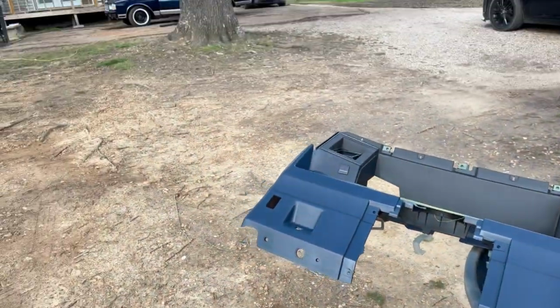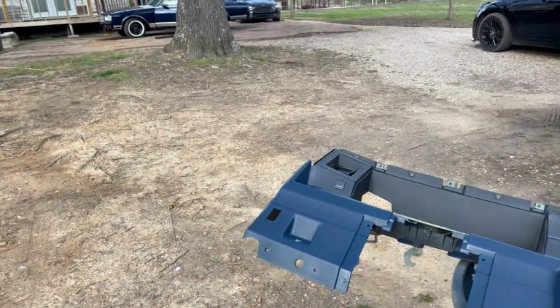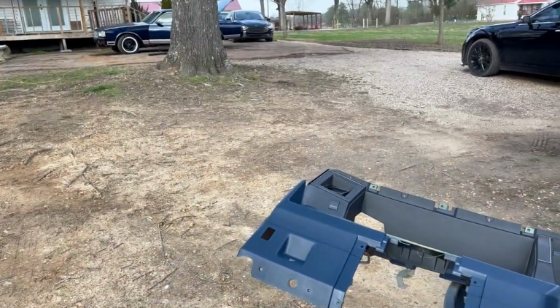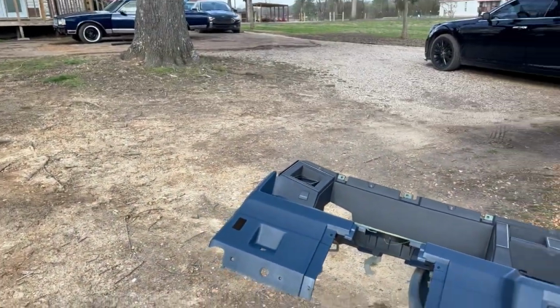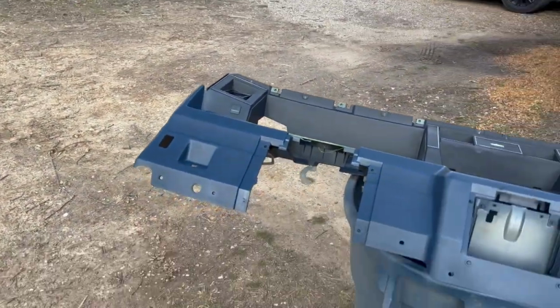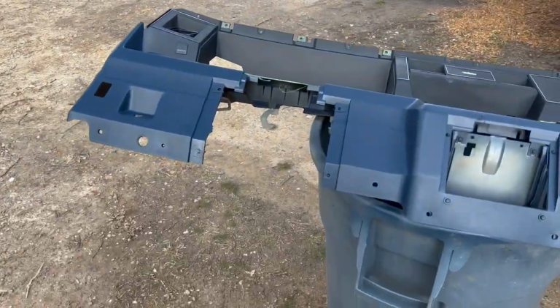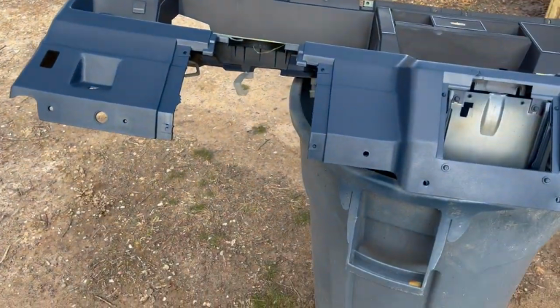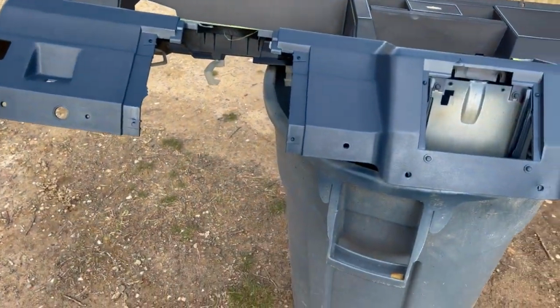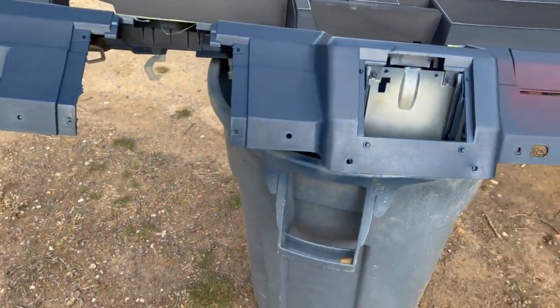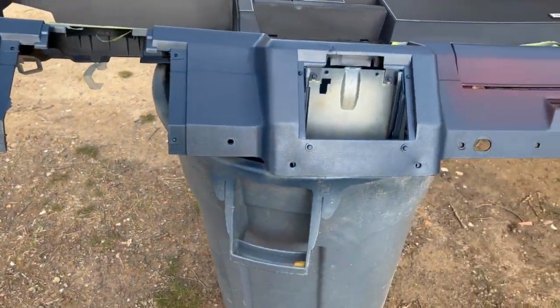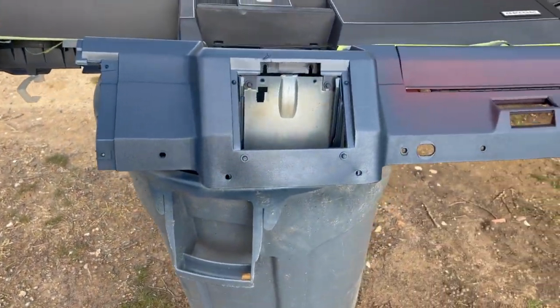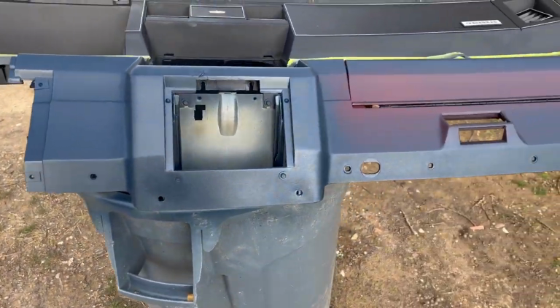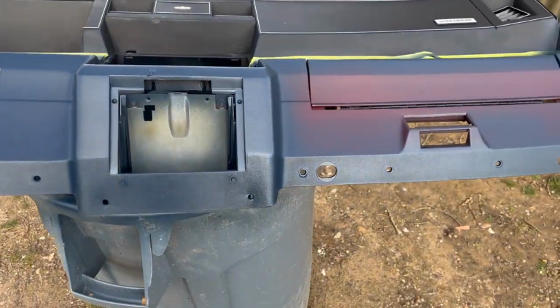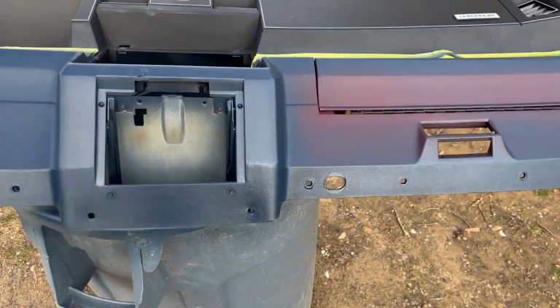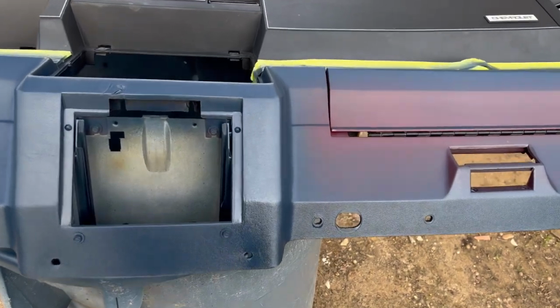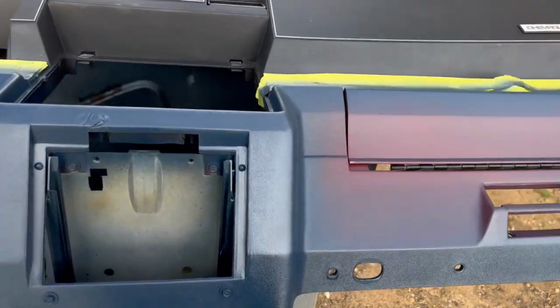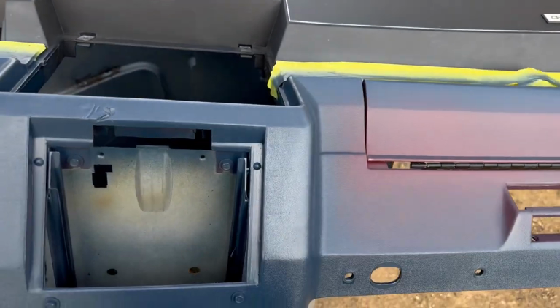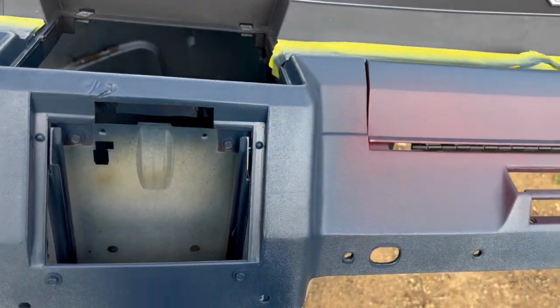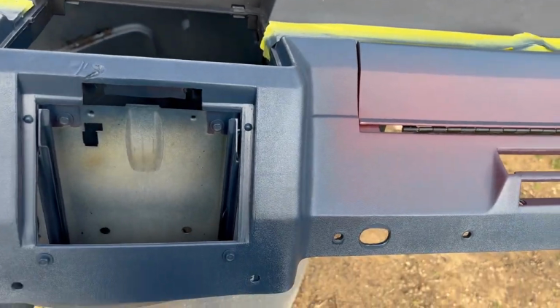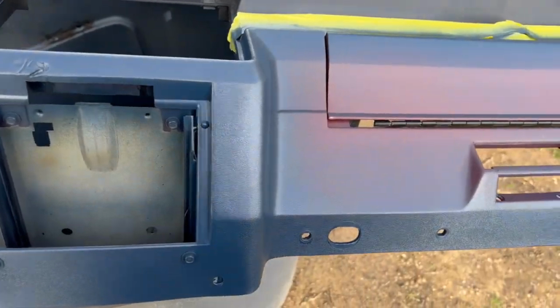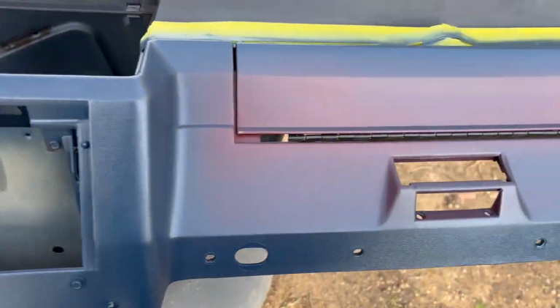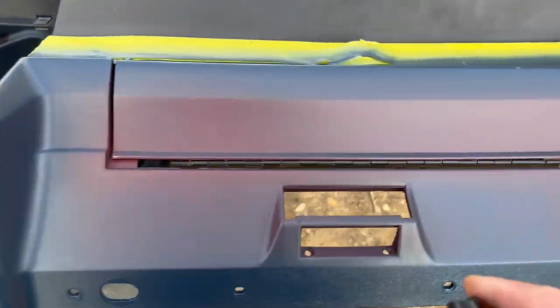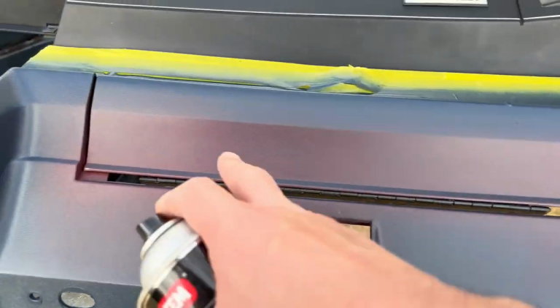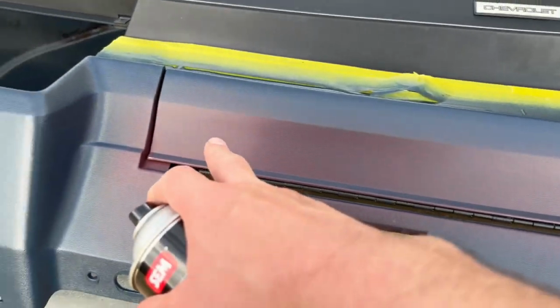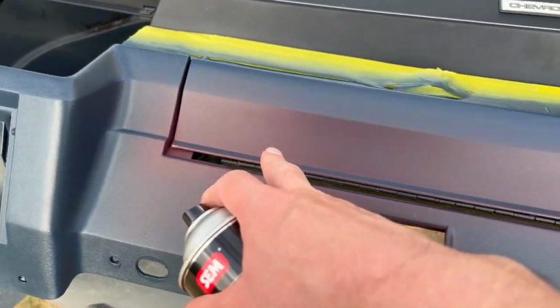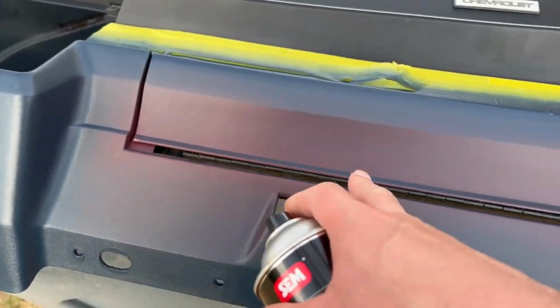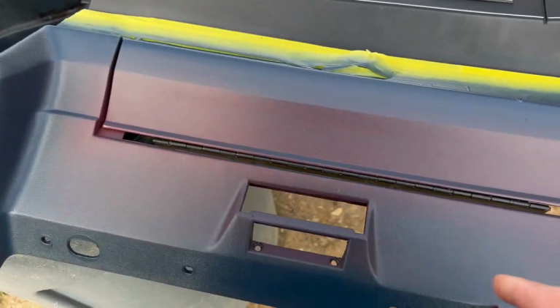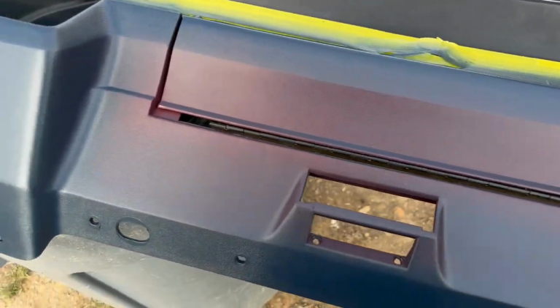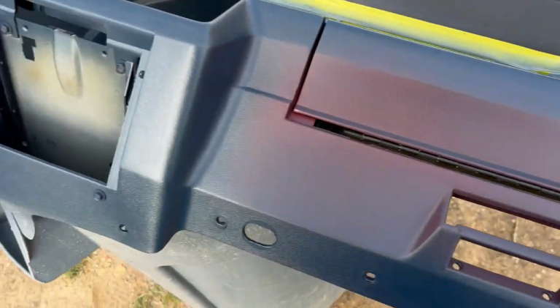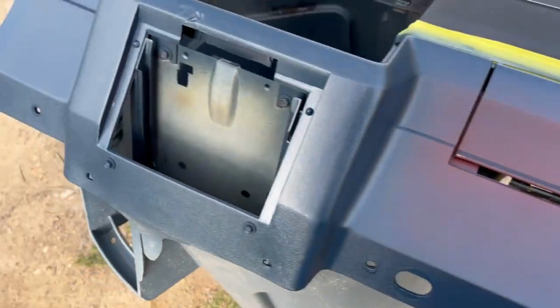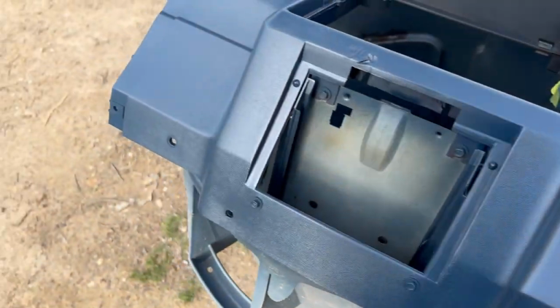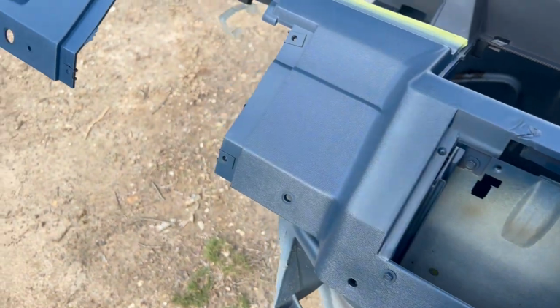So you see, gang, this is the new dash that we're going with. It was burgundy and I'm dyeing it blue.